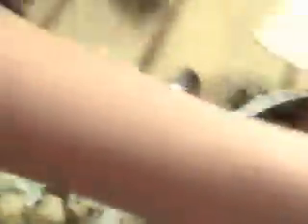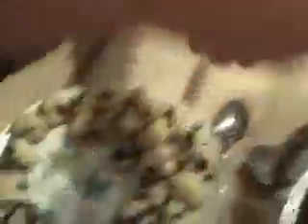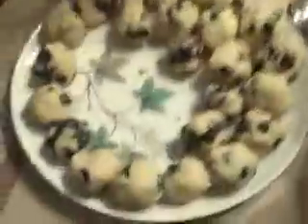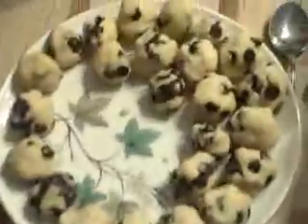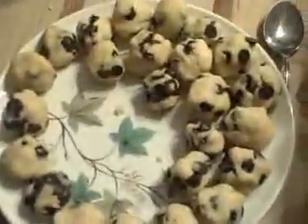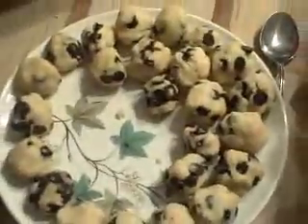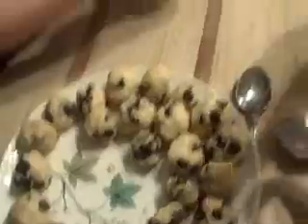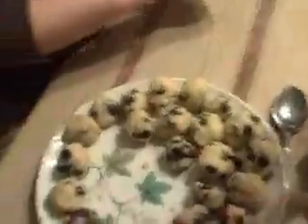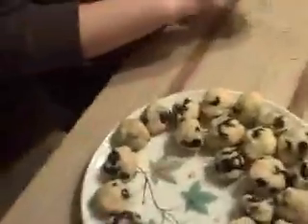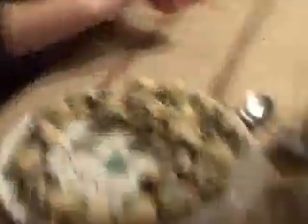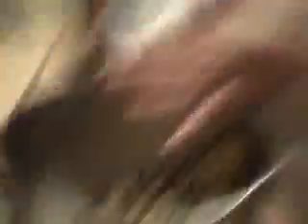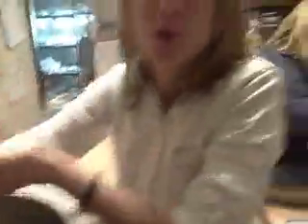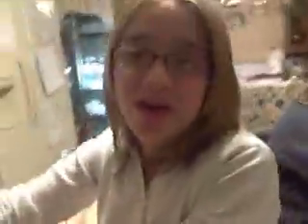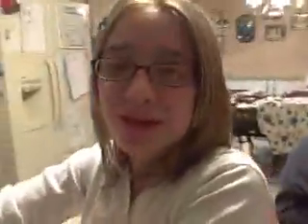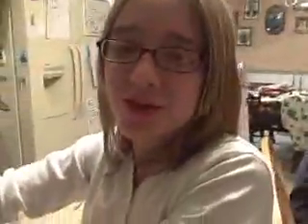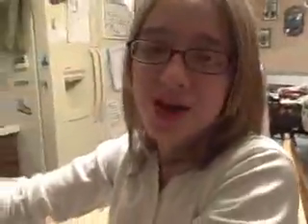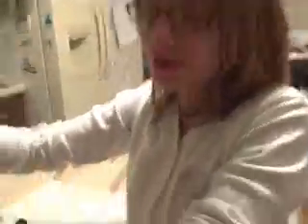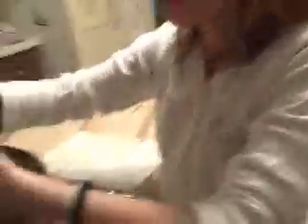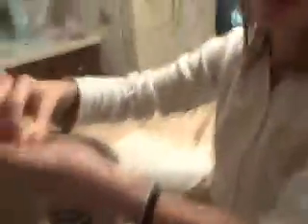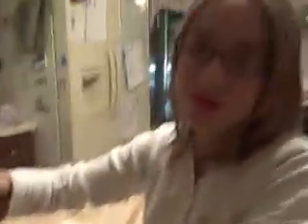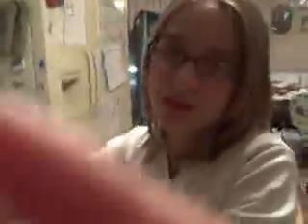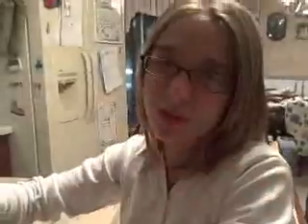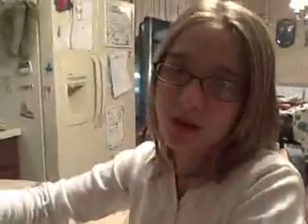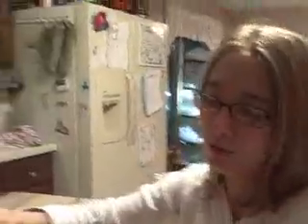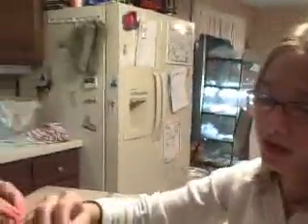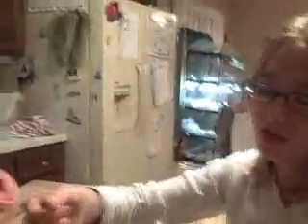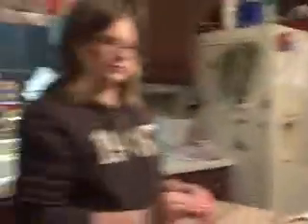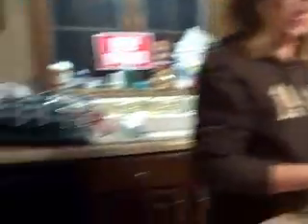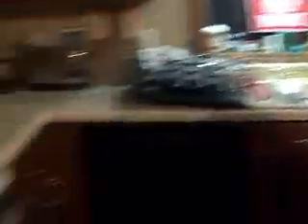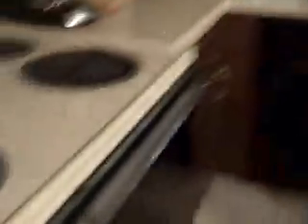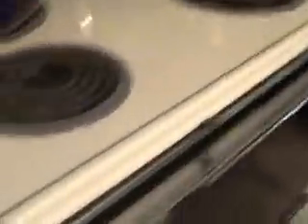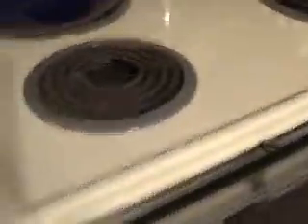So now we are rolling it into balls. We have one batch of cookies in the oven and we're just going to put some others on the plate so they'll be ready to put on the plate when the other ones get out.